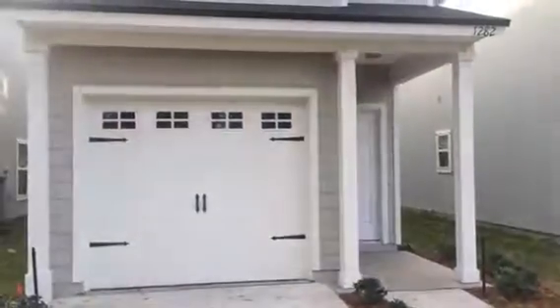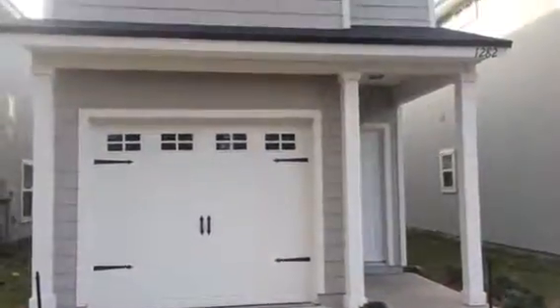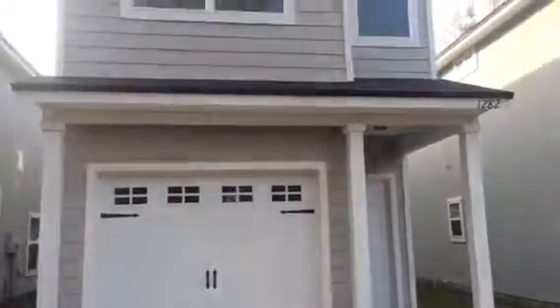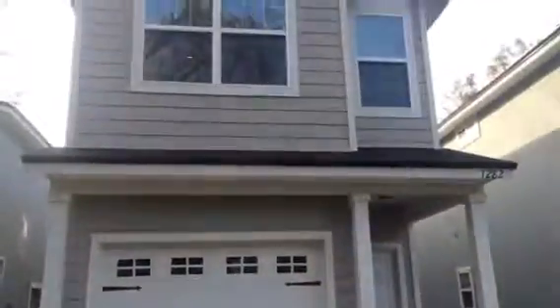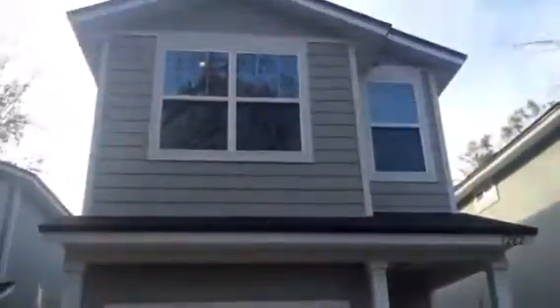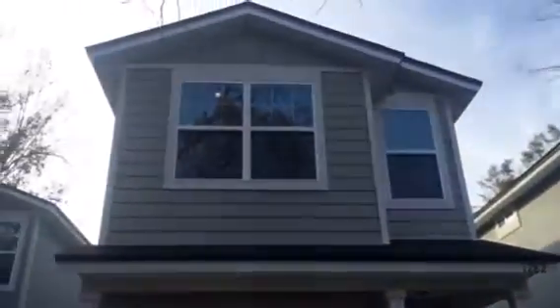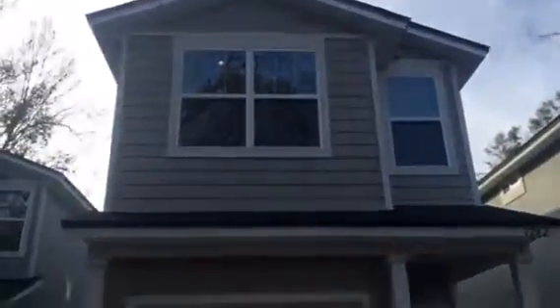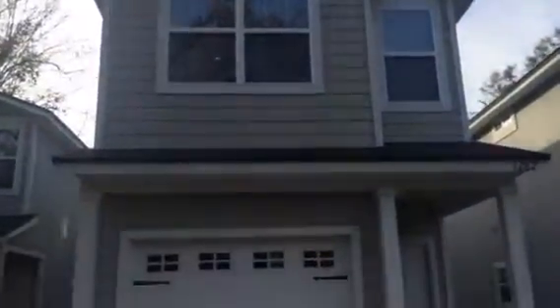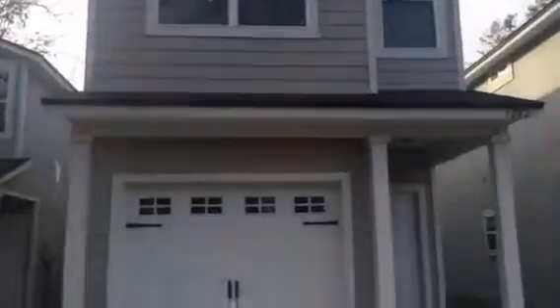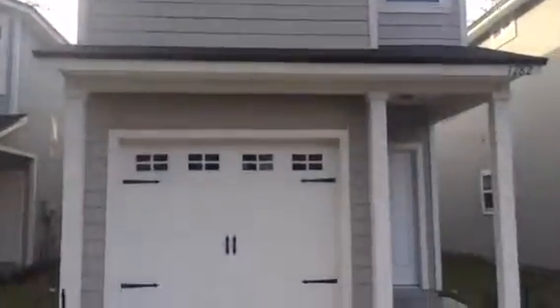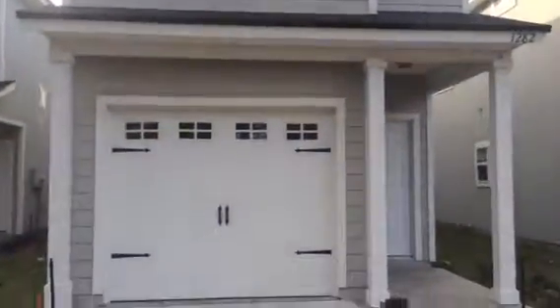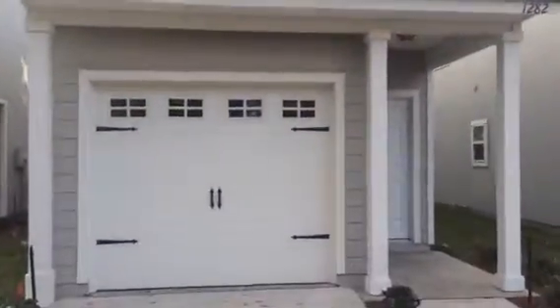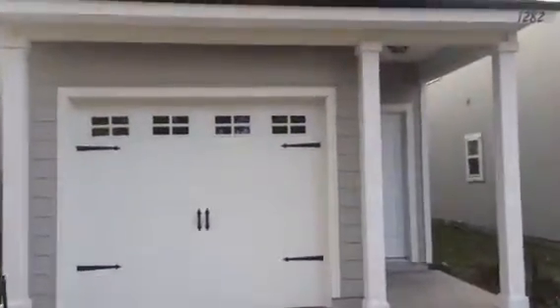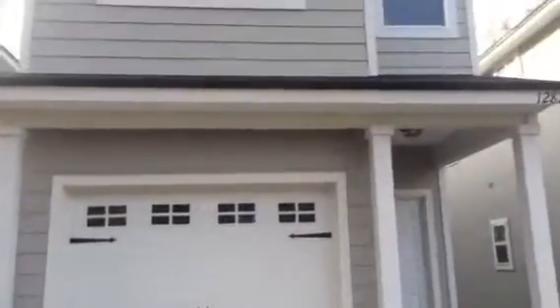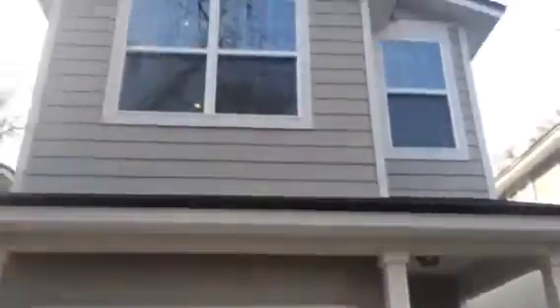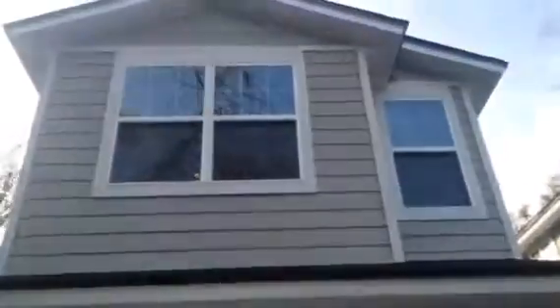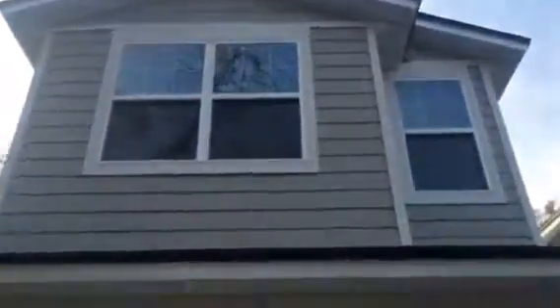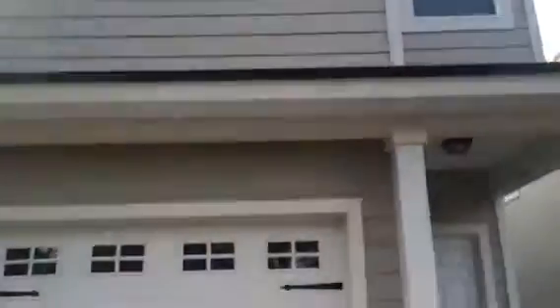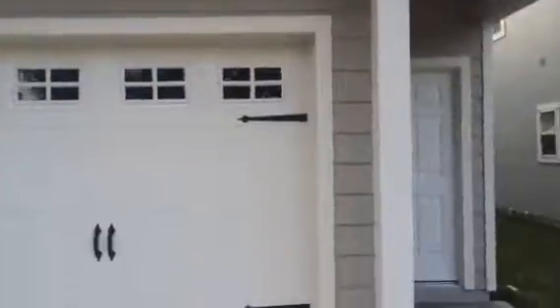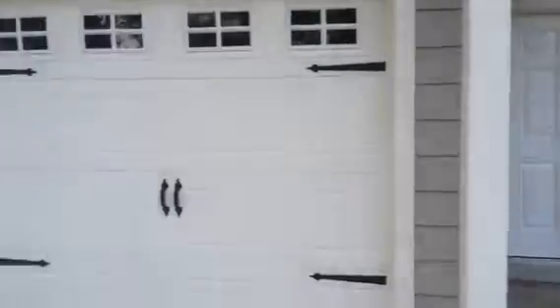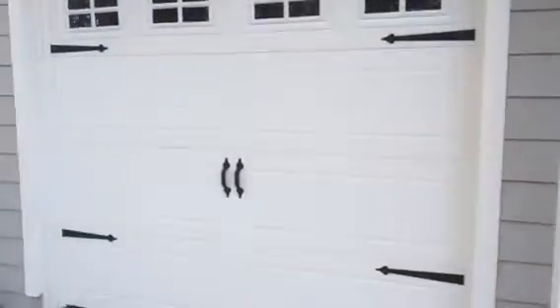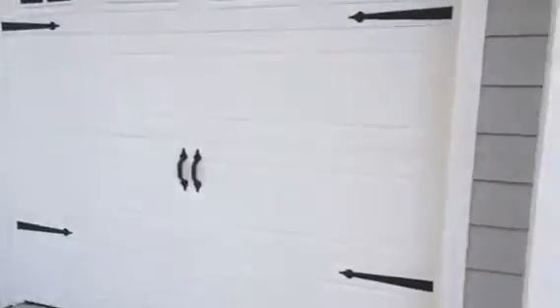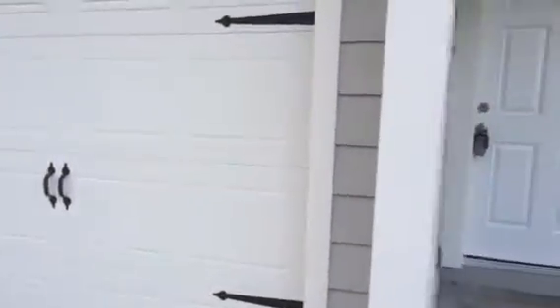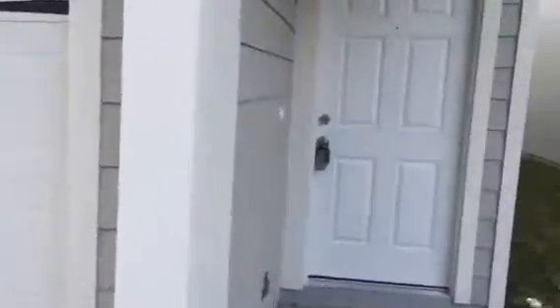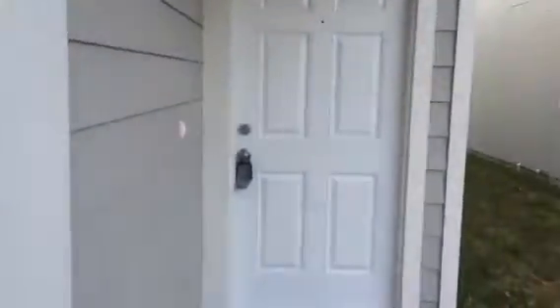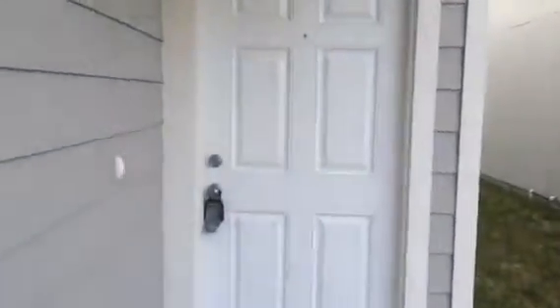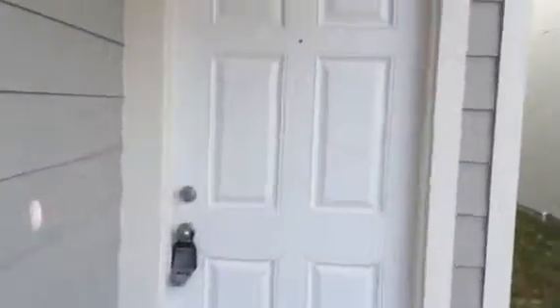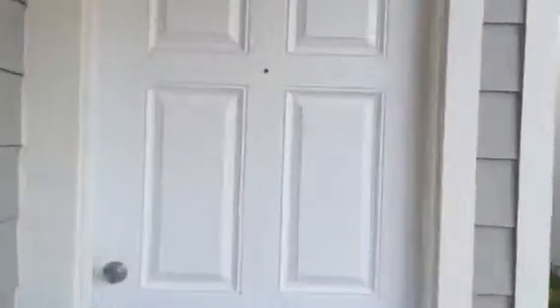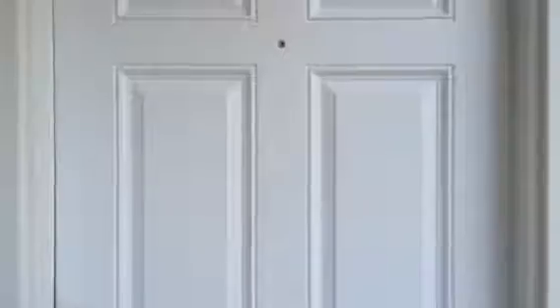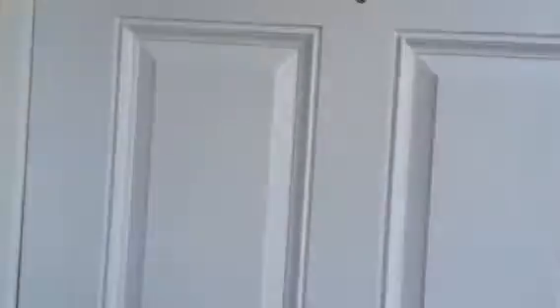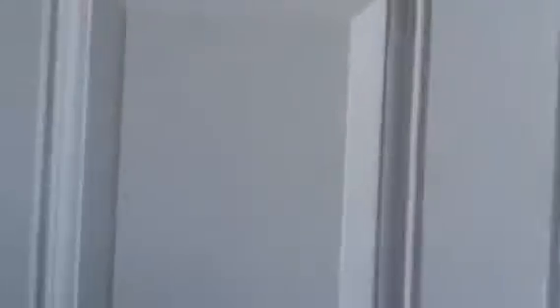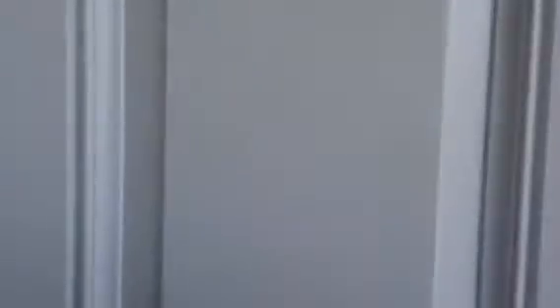Hey, it's John with JWB at 1282 Lakeshore Boulevard on the west side of Jacksonville for a final walkthrough. This is a new construction home we have just completed. This home is a three bedroom, two and a half bath with a one car garage. It is 1,509 heated and cooled square feet.